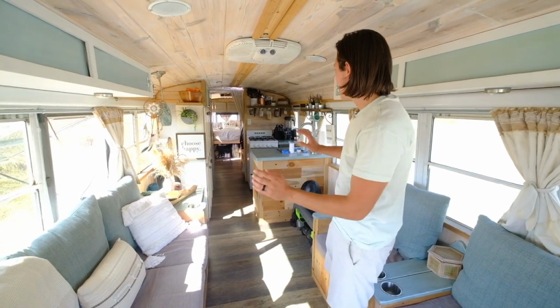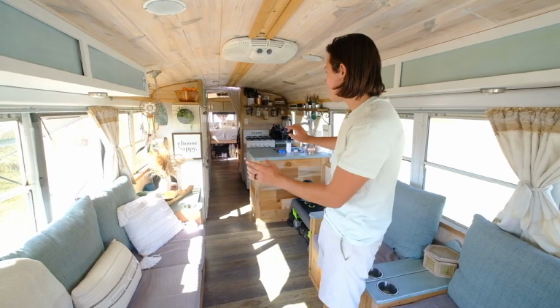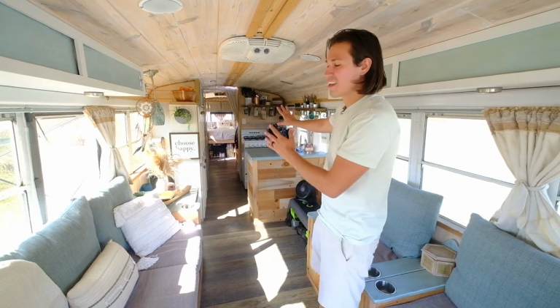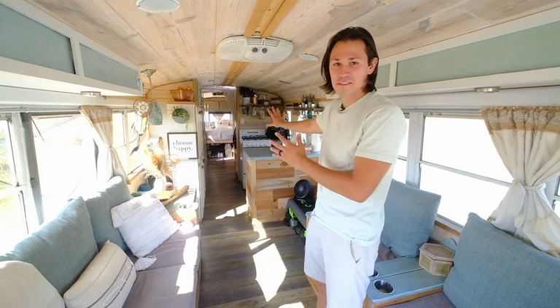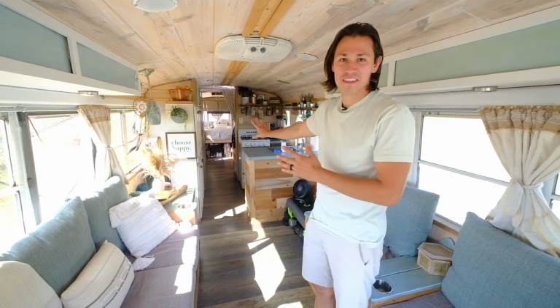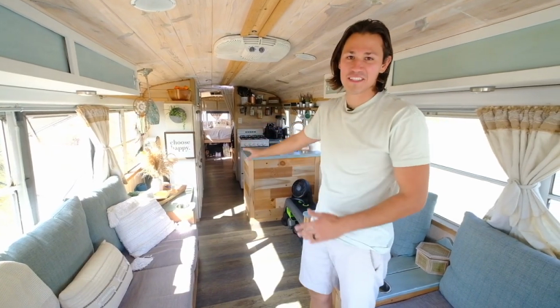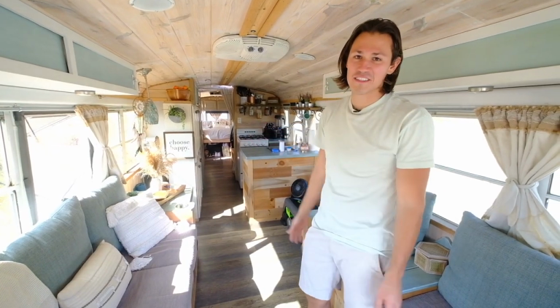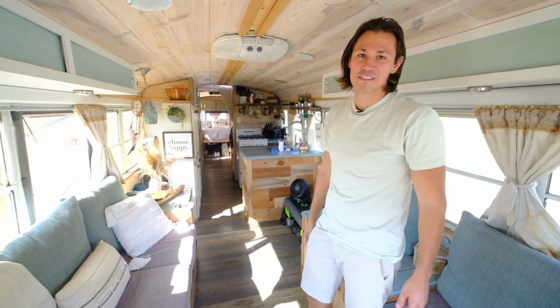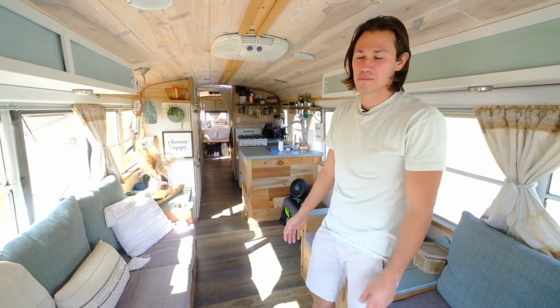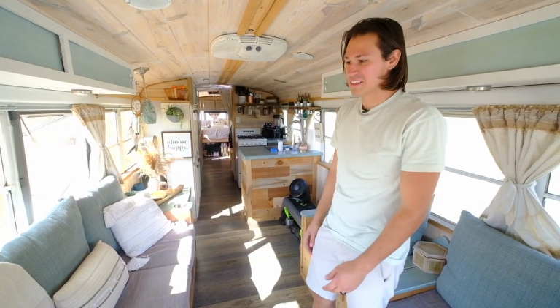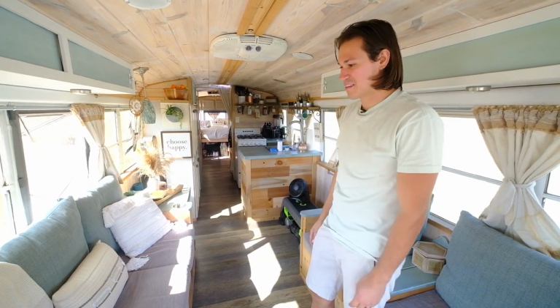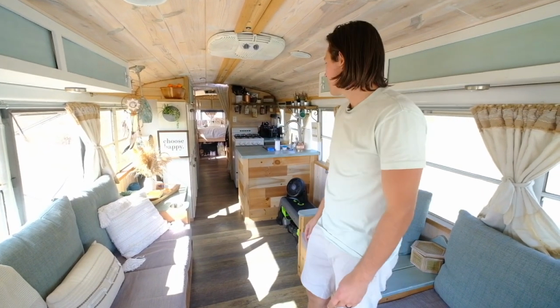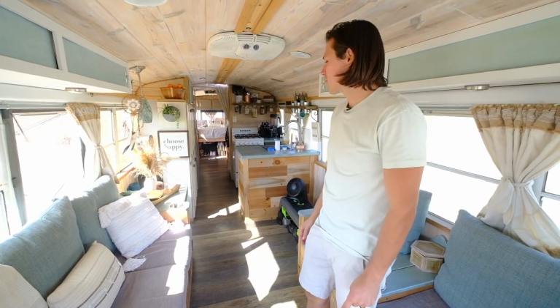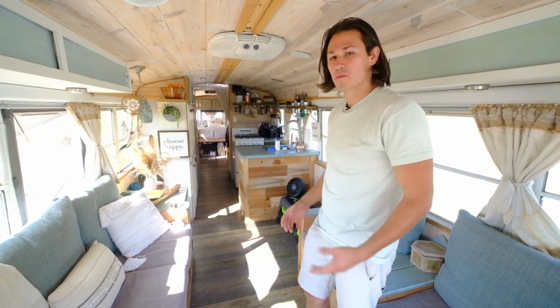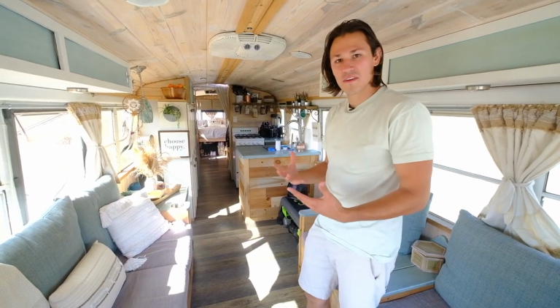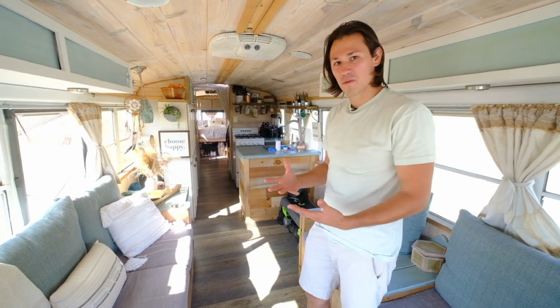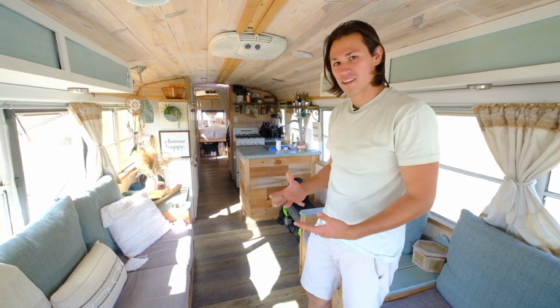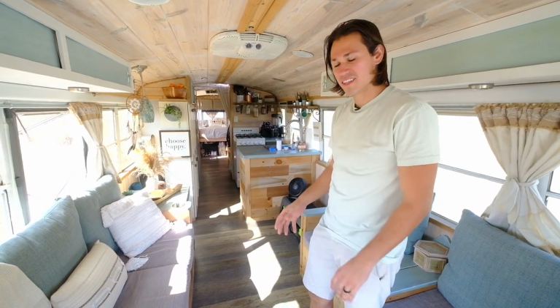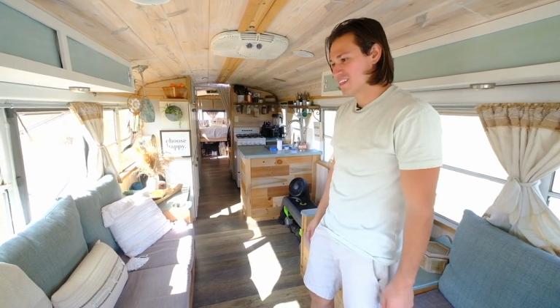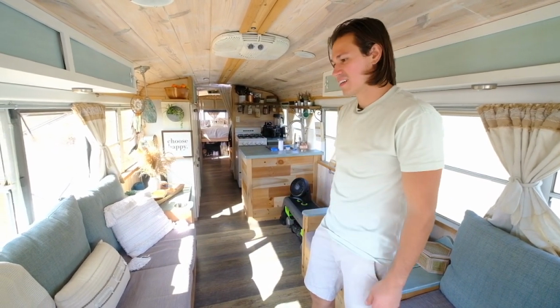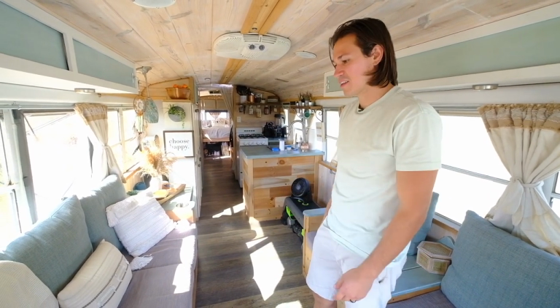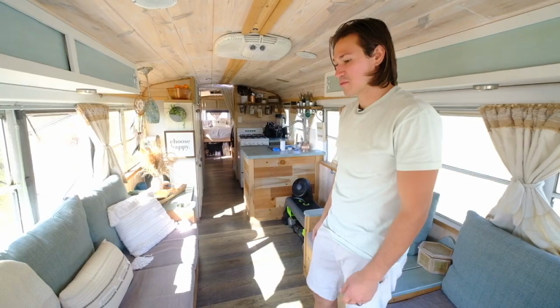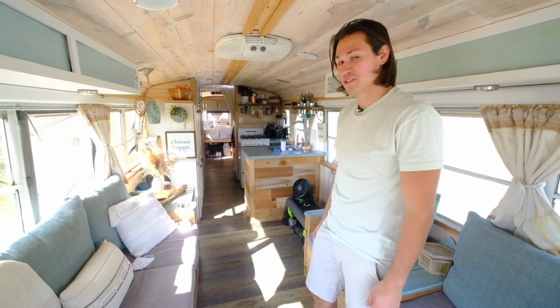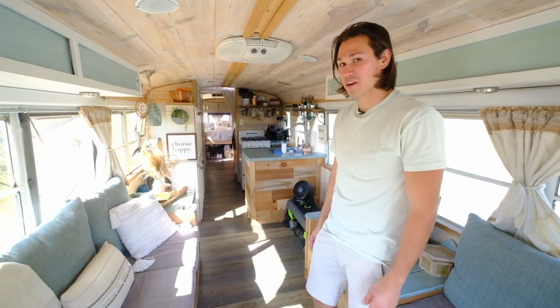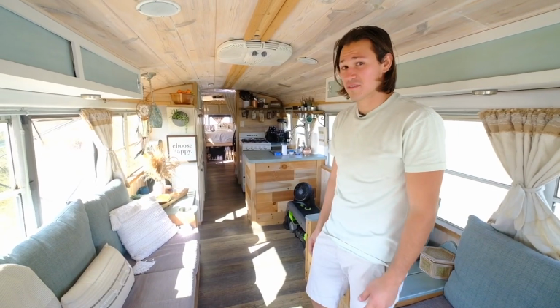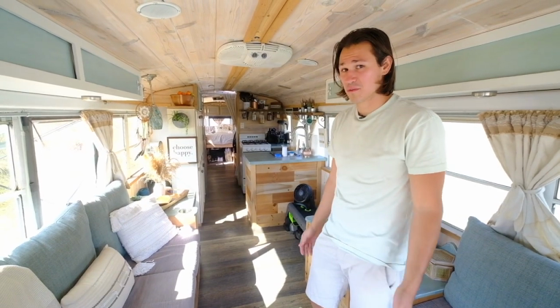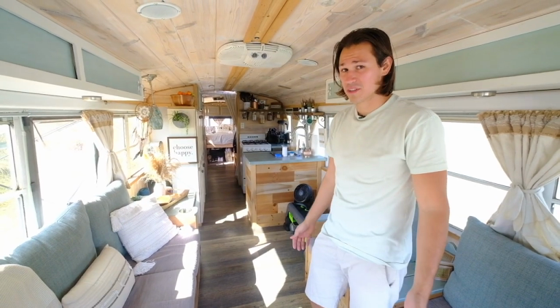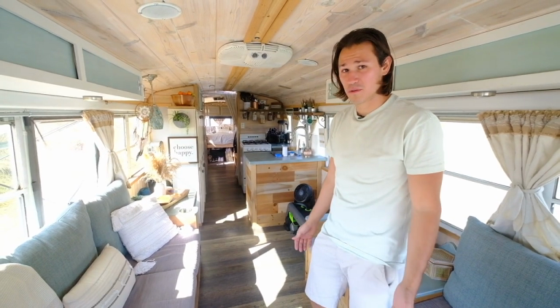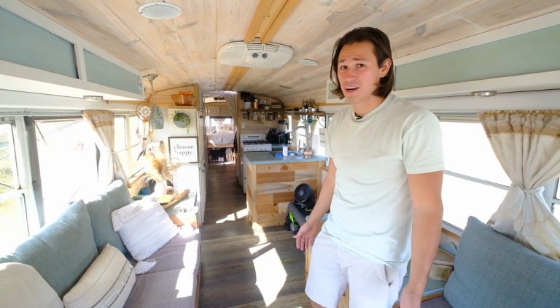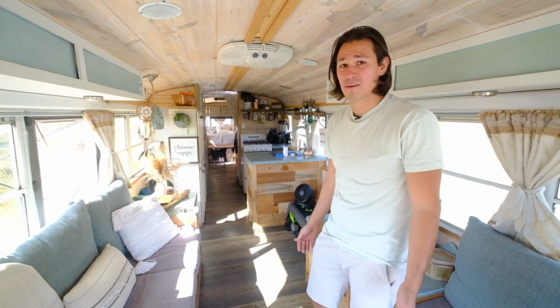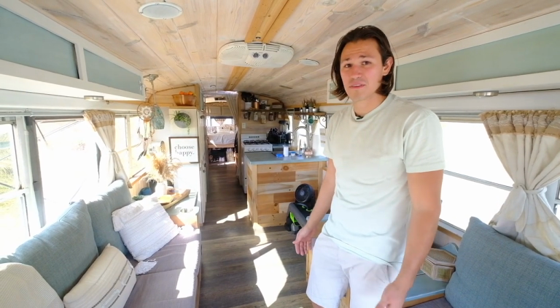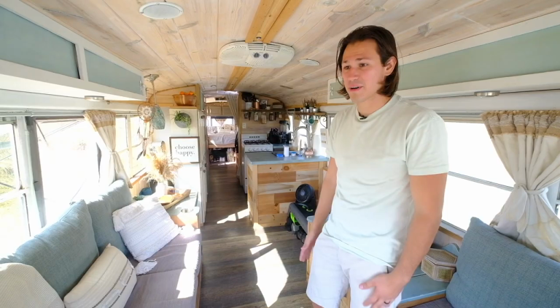The kitchen is just an amazing viewpoint as well, and it really caught us off guard. We were like, 'Holy cow, how is this a bus?'